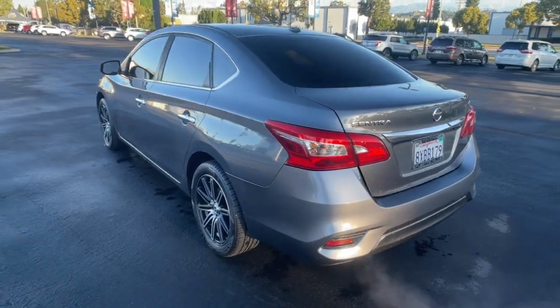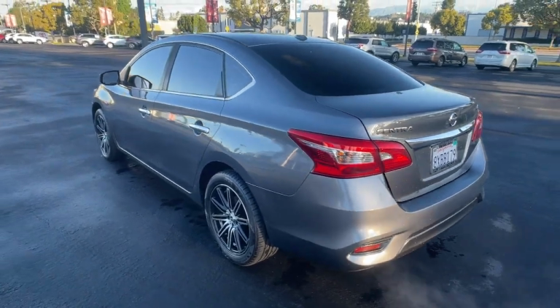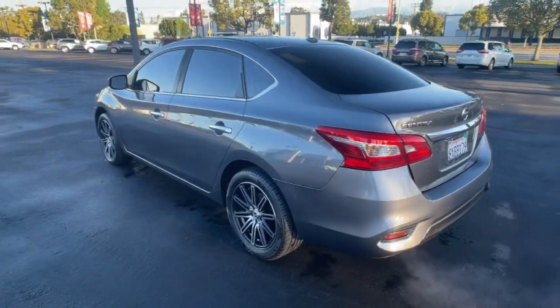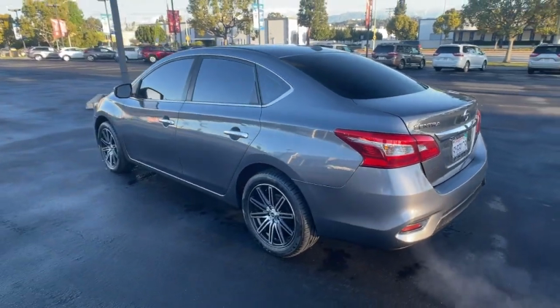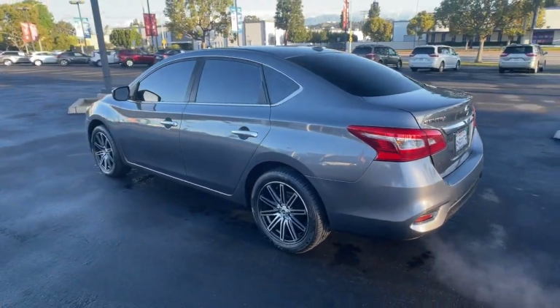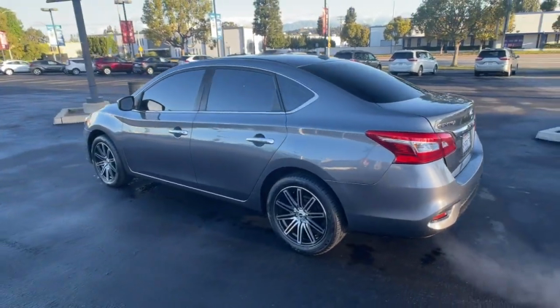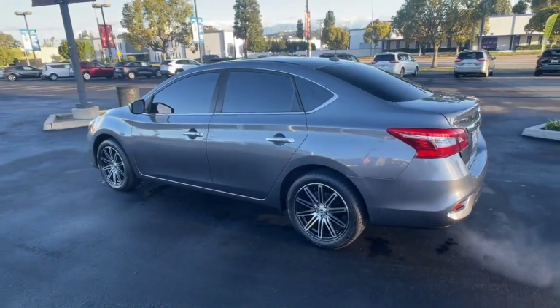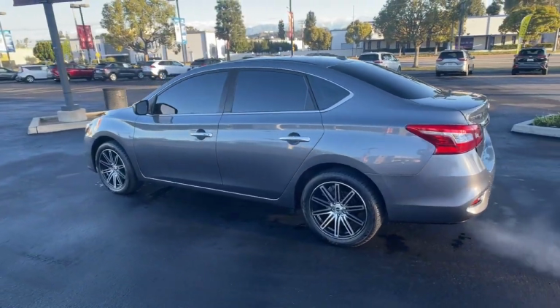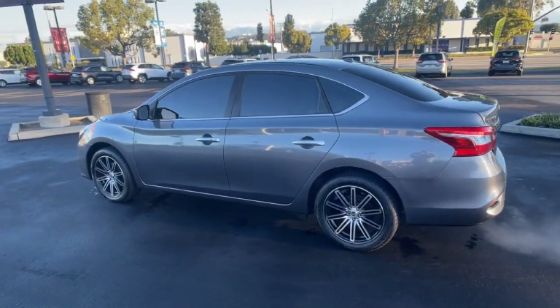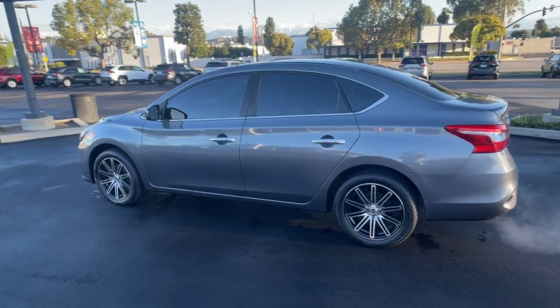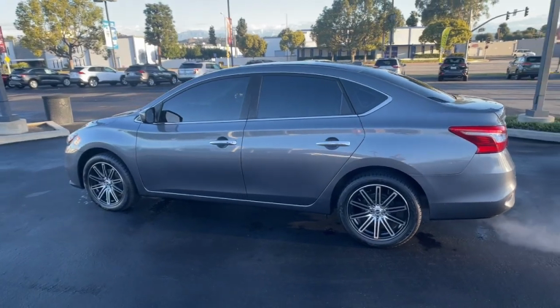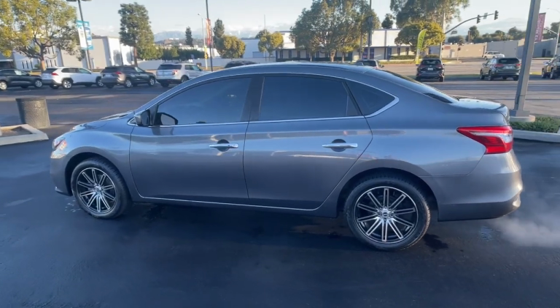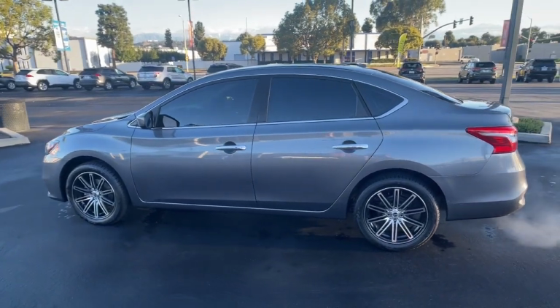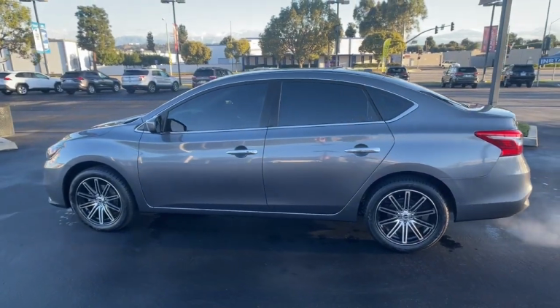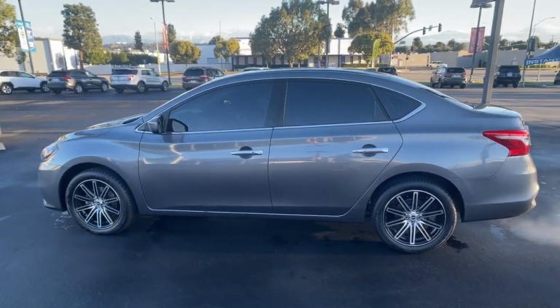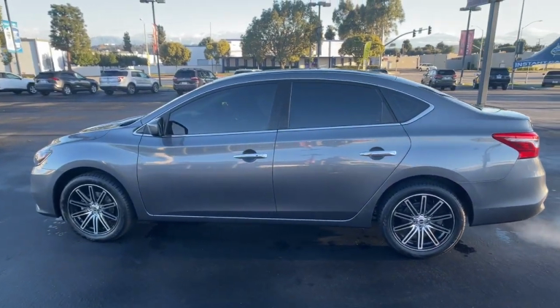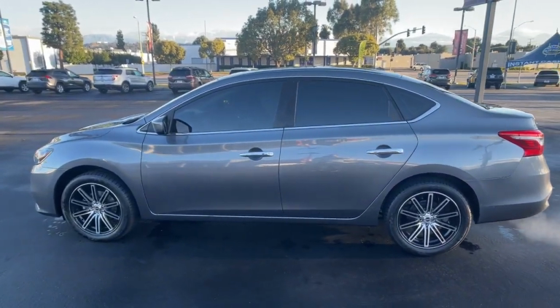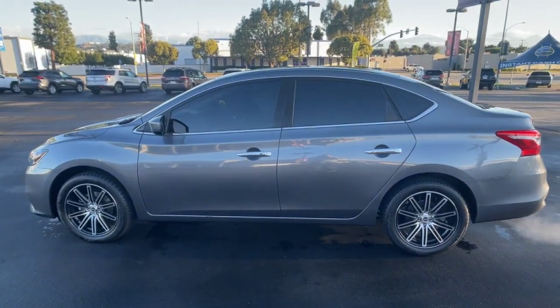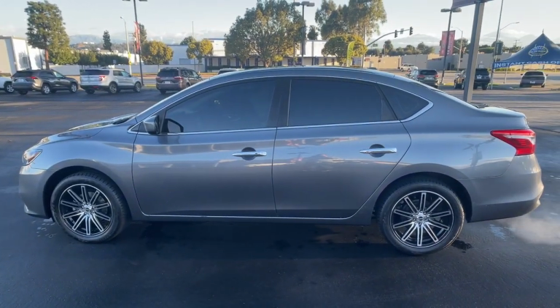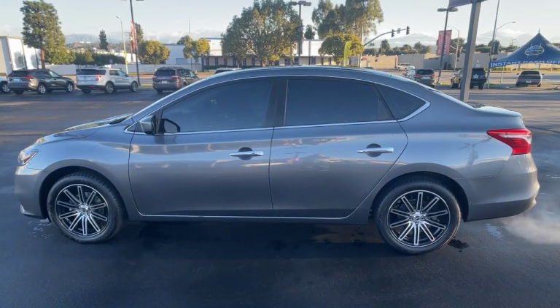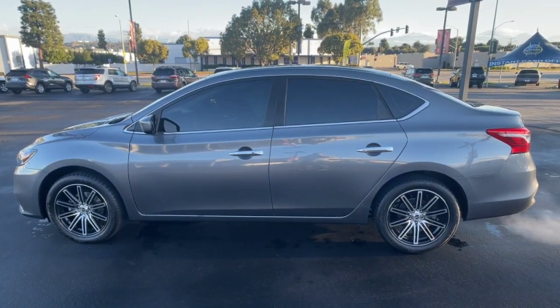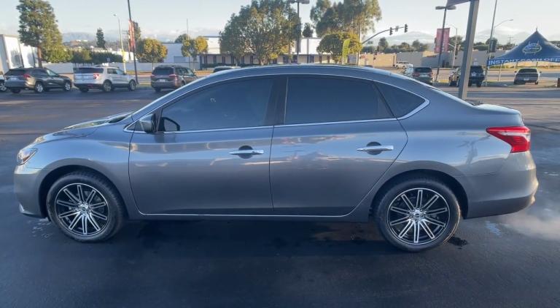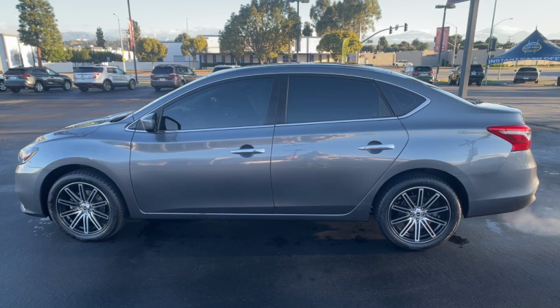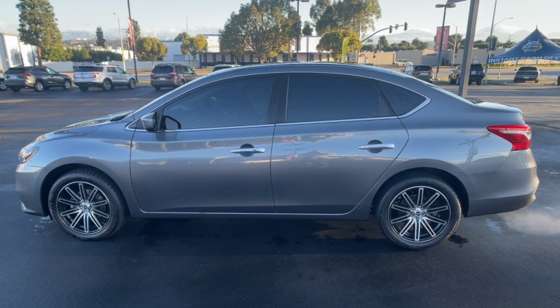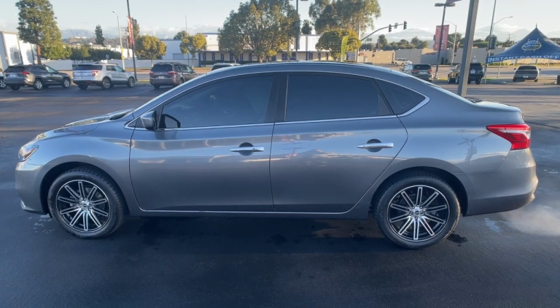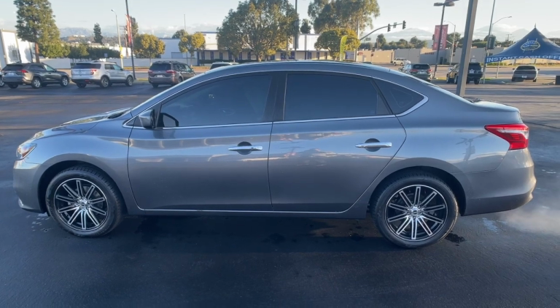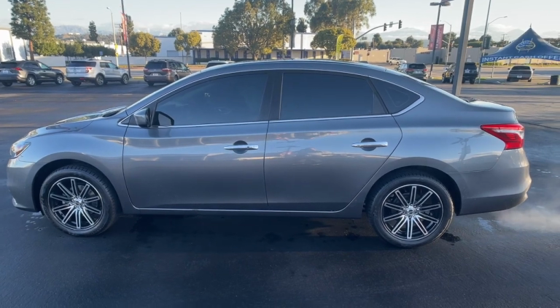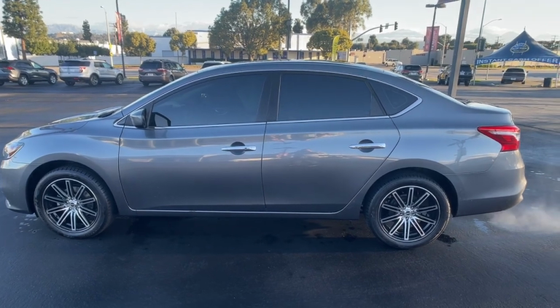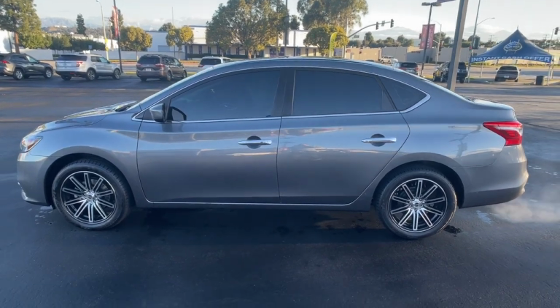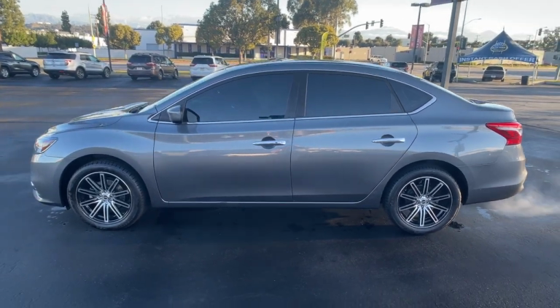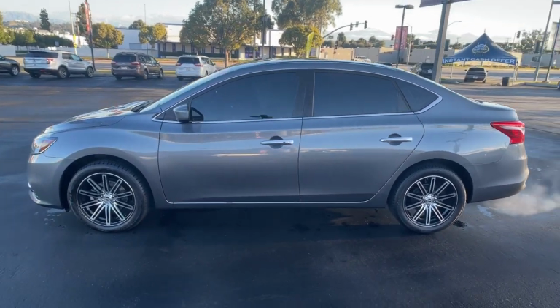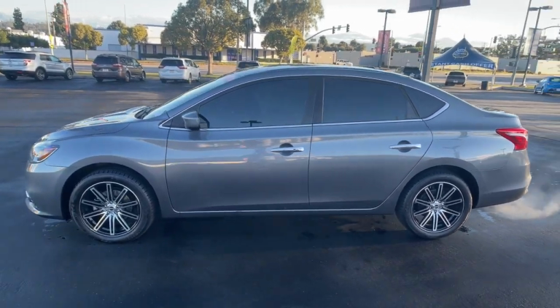Take a ride on the spirited side in this powerful Sentra. Crisp, modern styling meets sports suspension and precise handling to bring you an upscale, mid-sized sedan that puts the fun back into your daily commute.